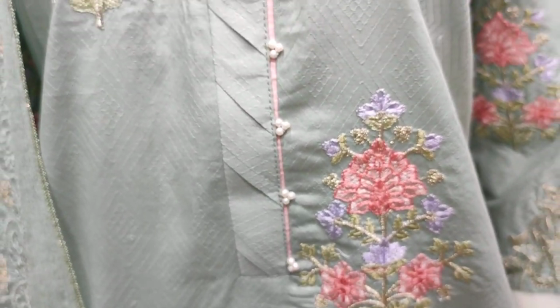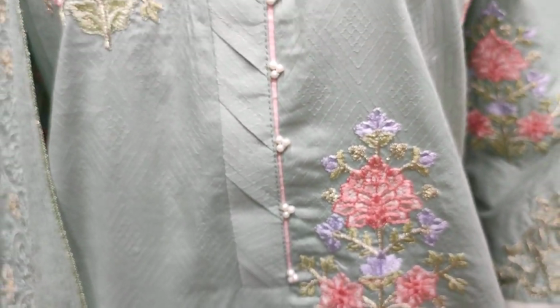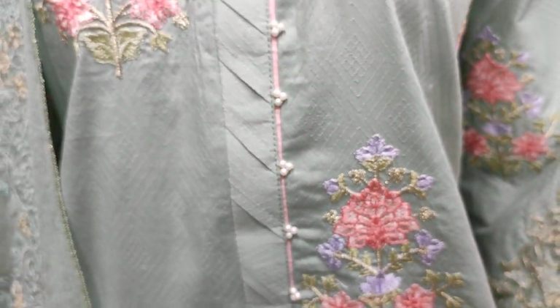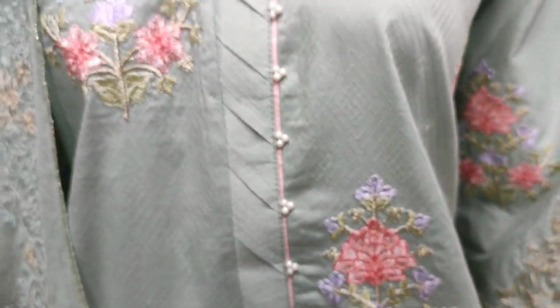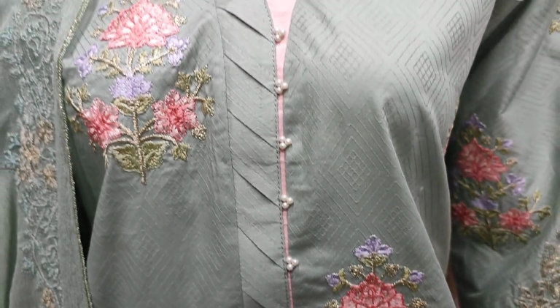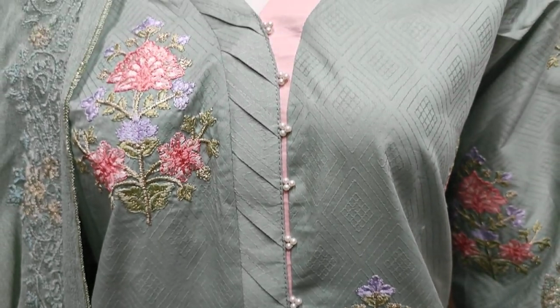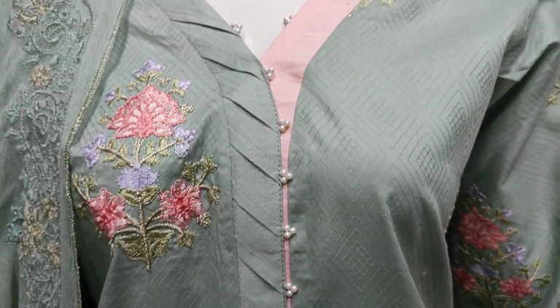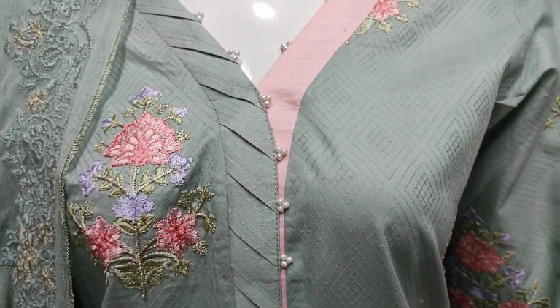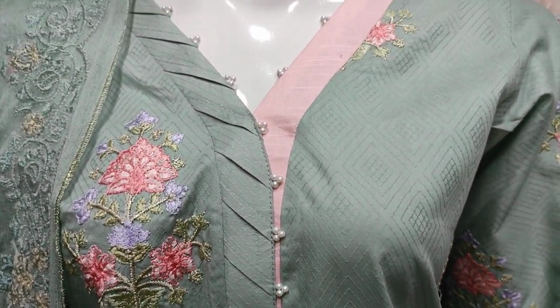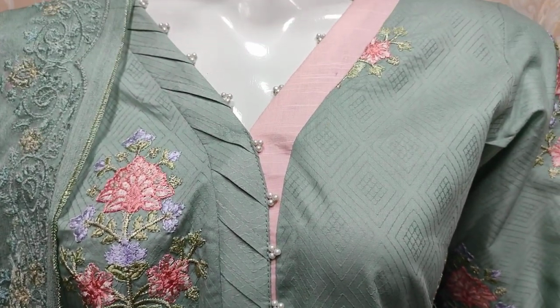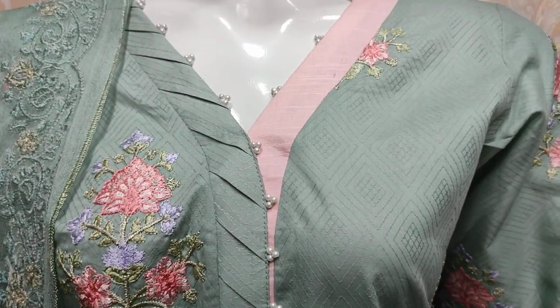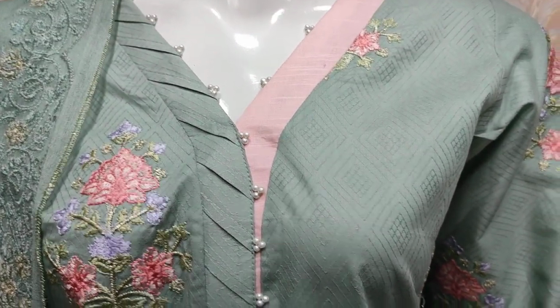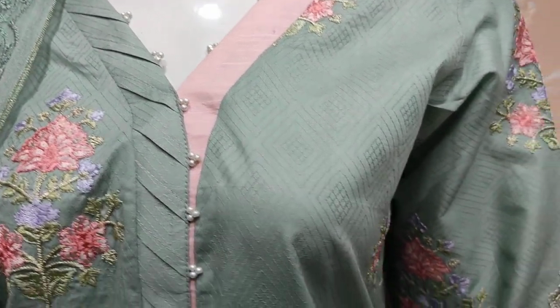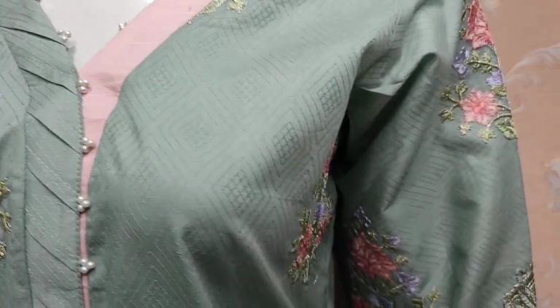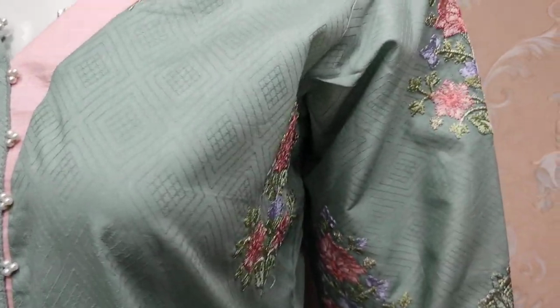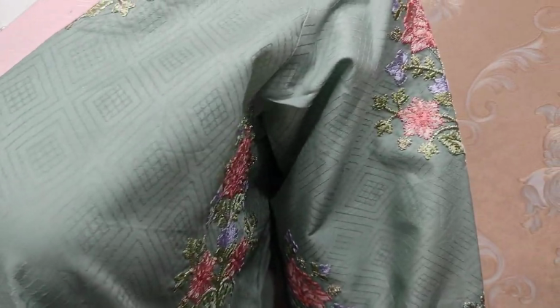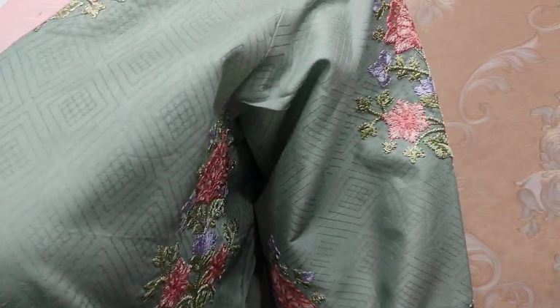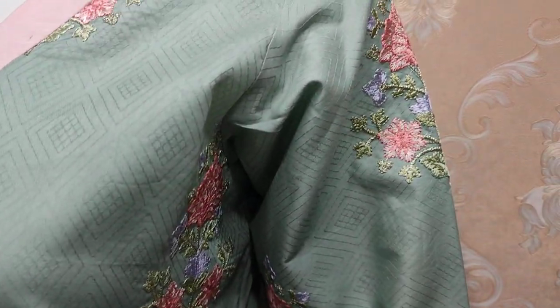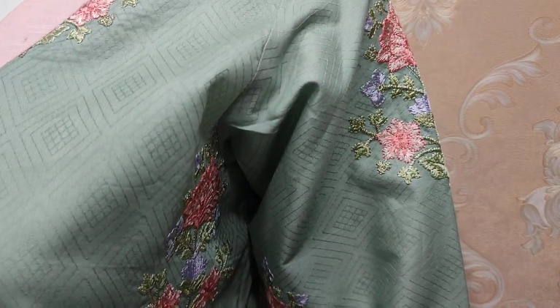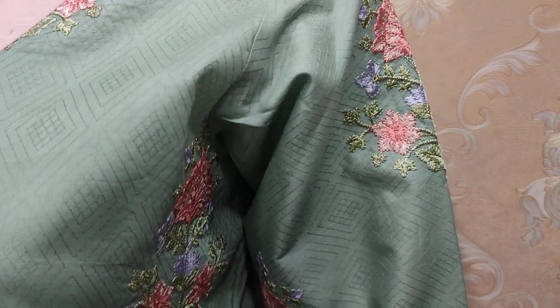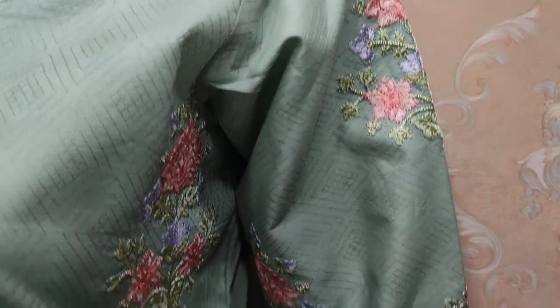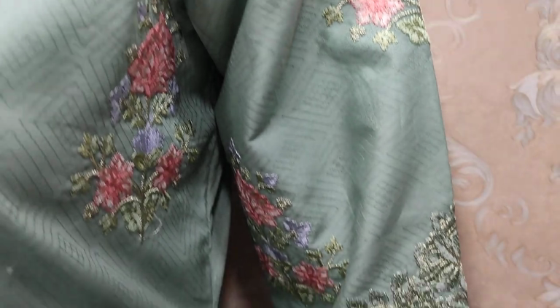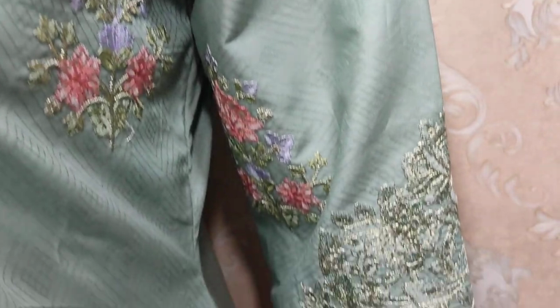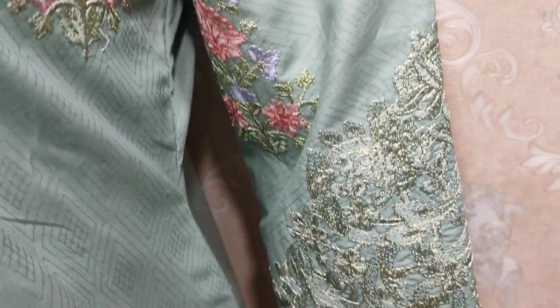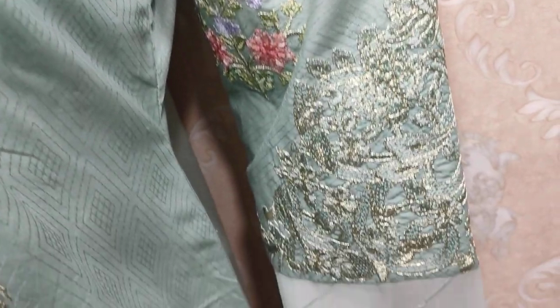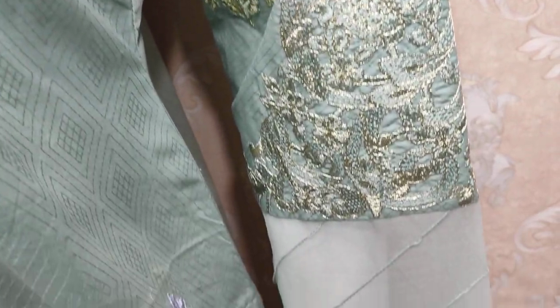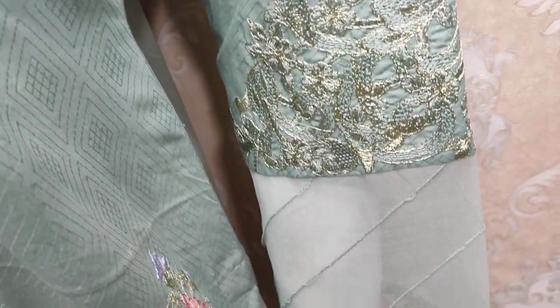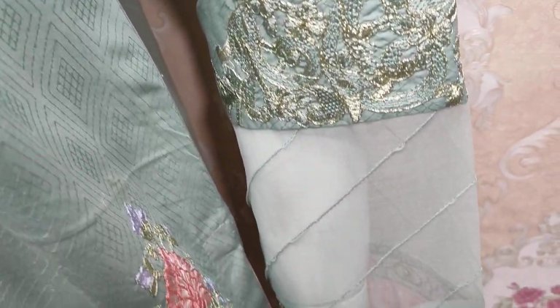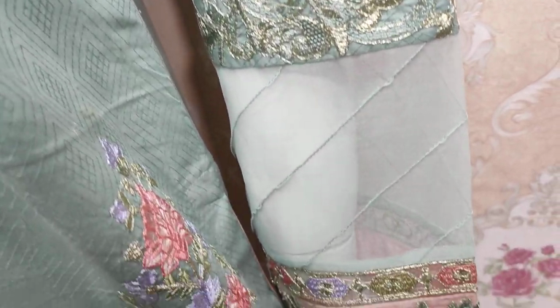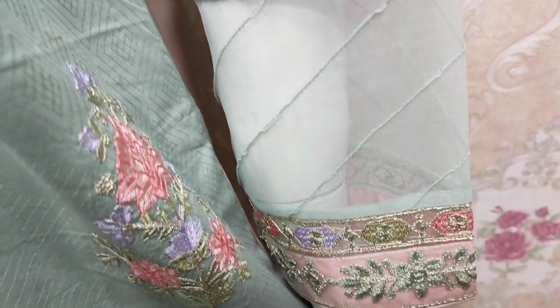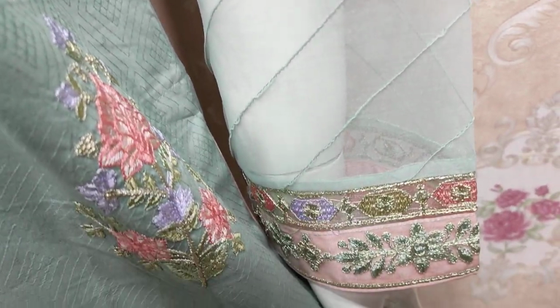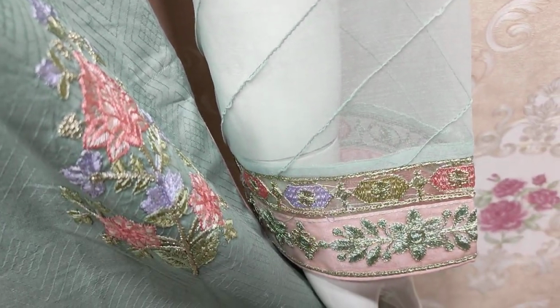Summer Cotton Fabric hai. Self Print hai. Embroidered front hai. Yeh motifs joh hai, voh embedded hai iske saath.